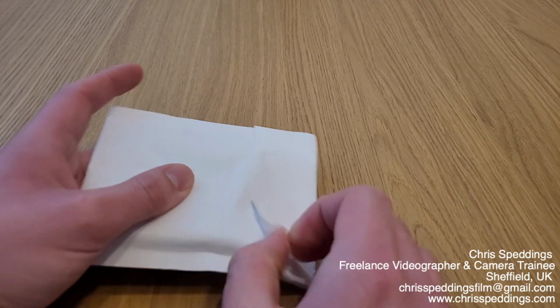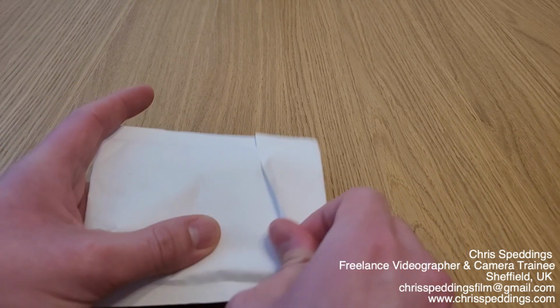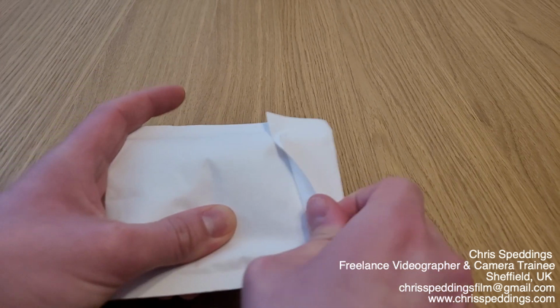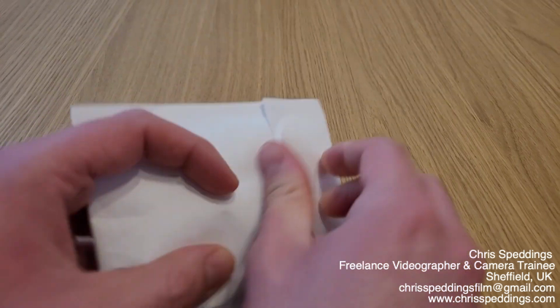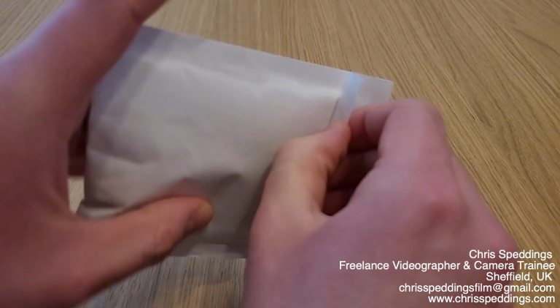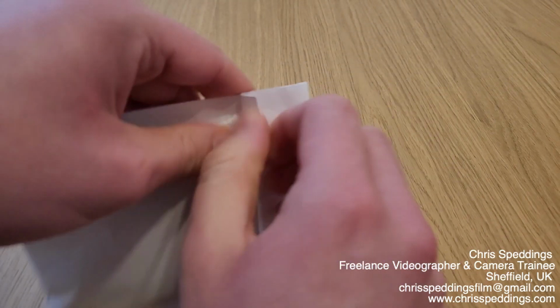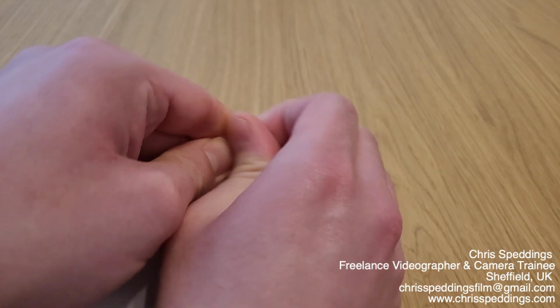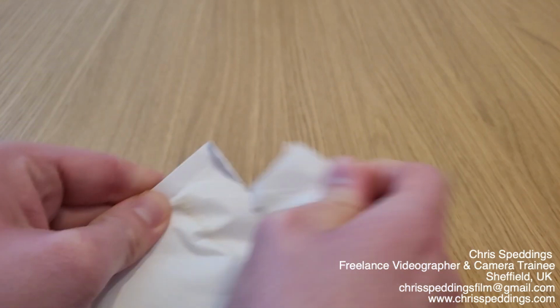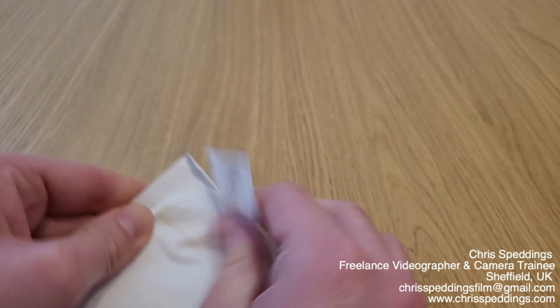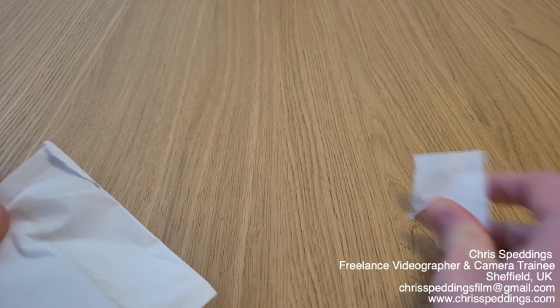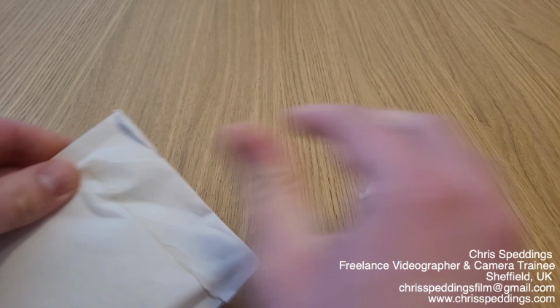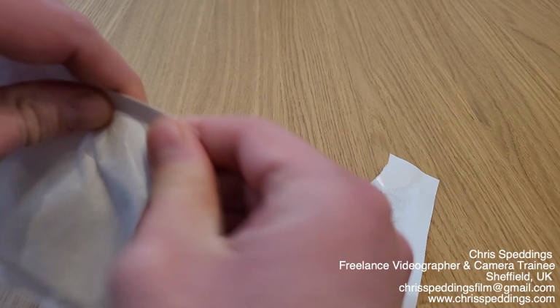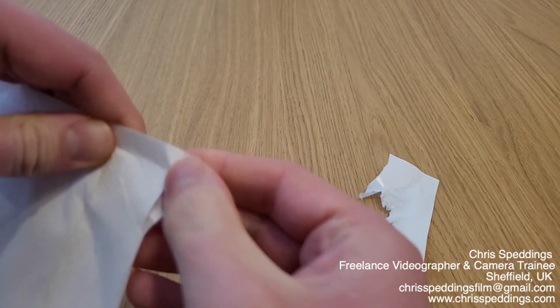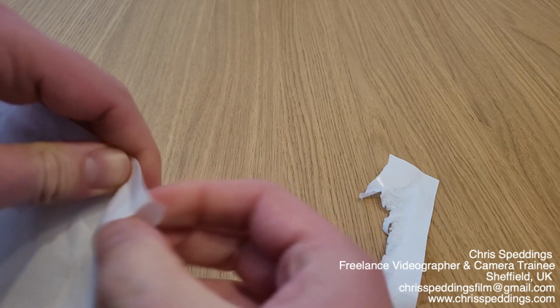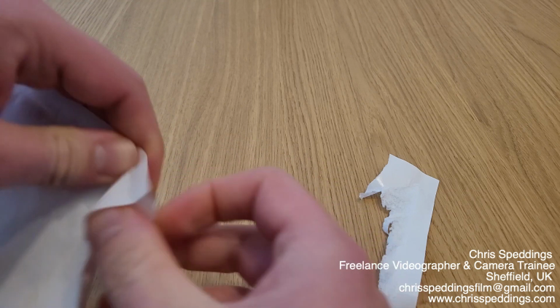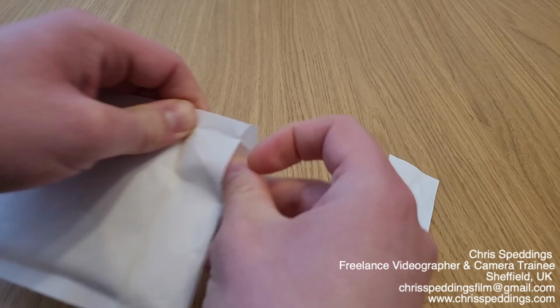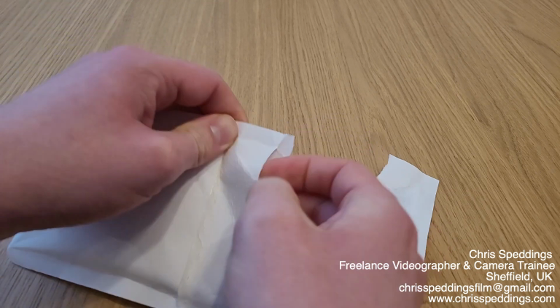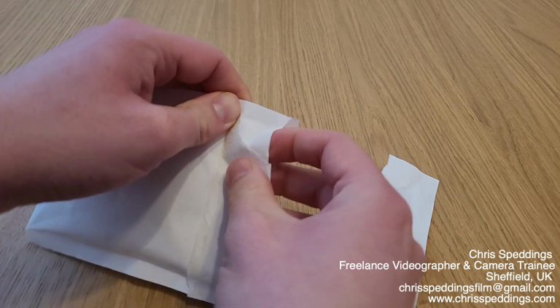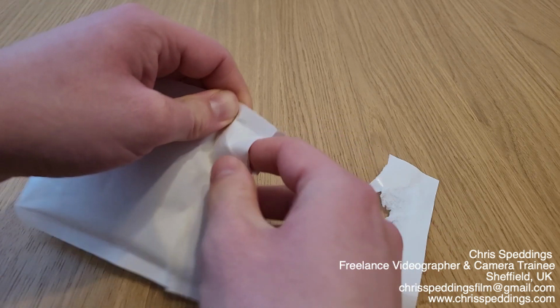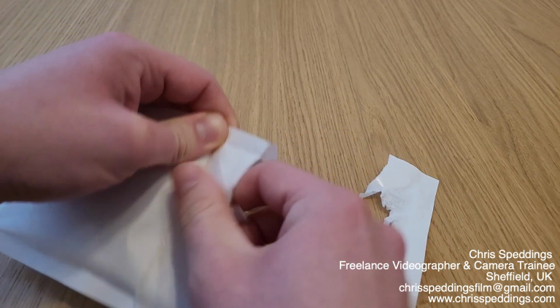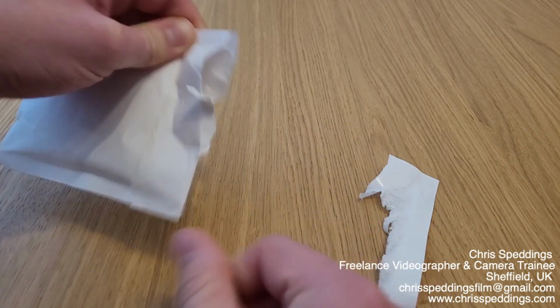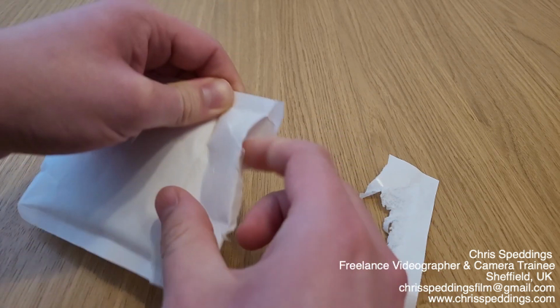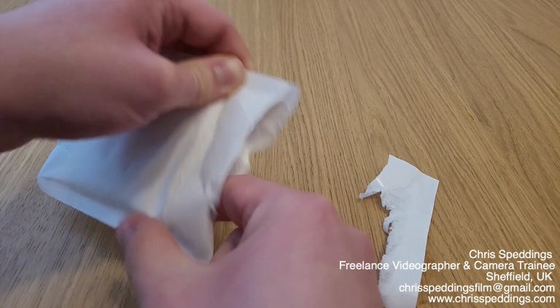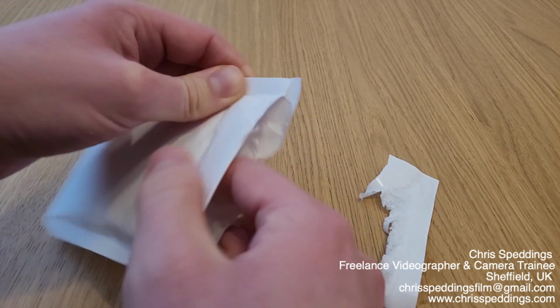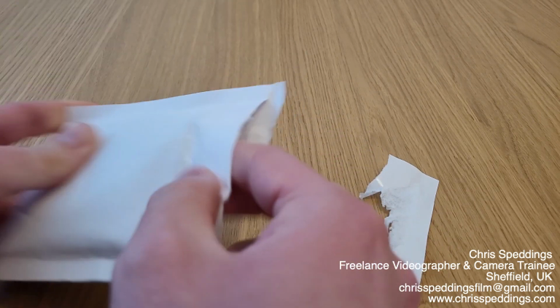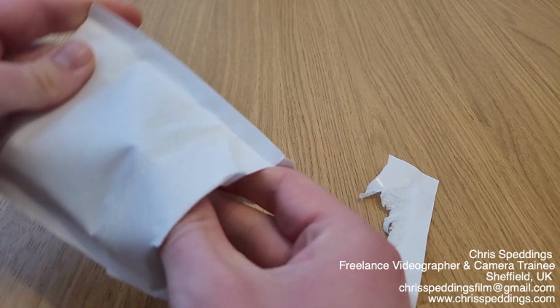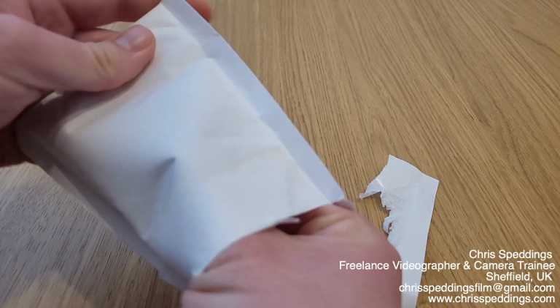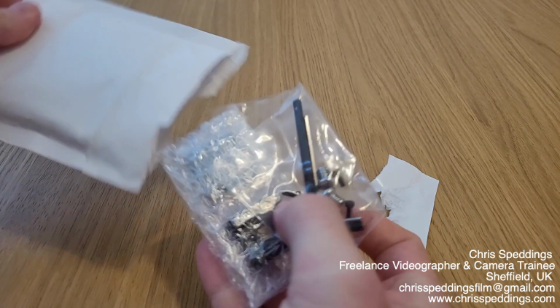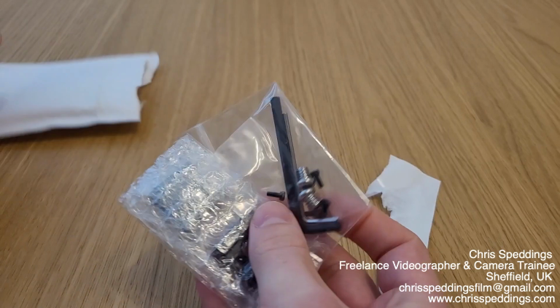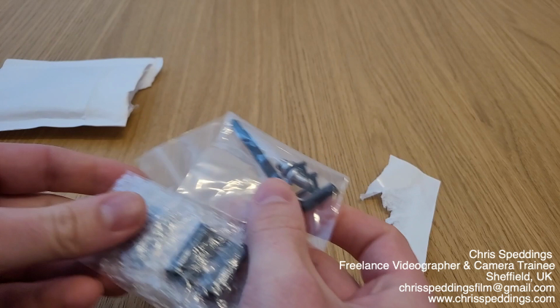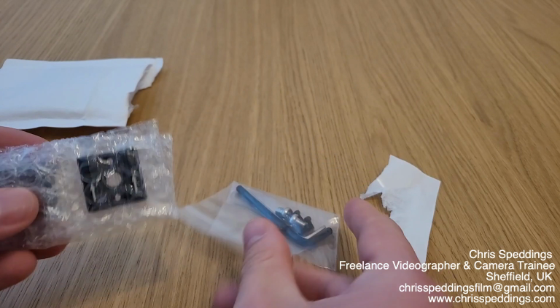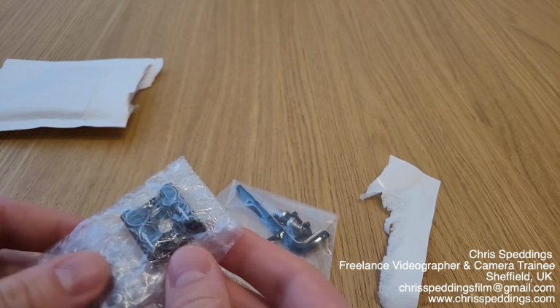Hello, my name's Chris Speddings. I'm a freelance videographer based in Sheffield, South Yorkshire. In this video I'm prepping for some sports videography work at a local football club.